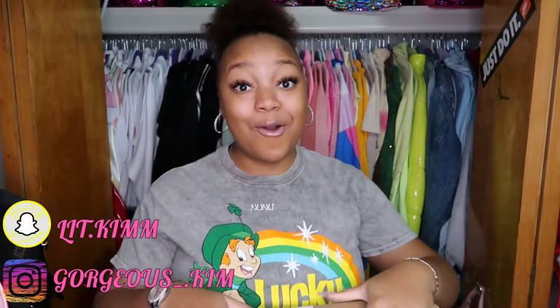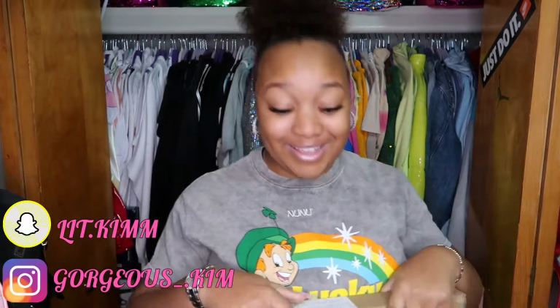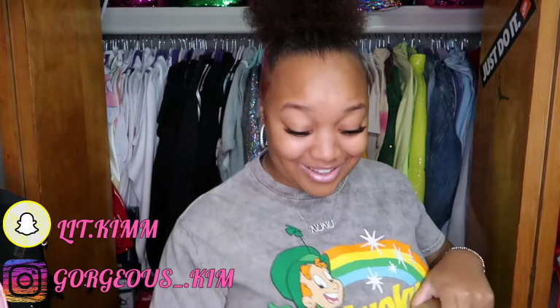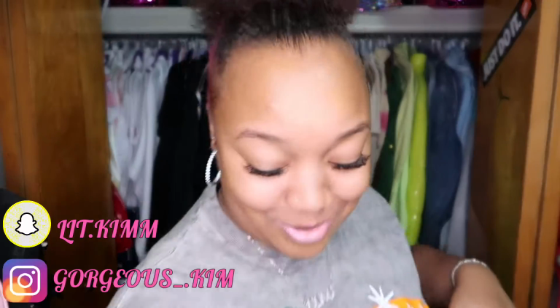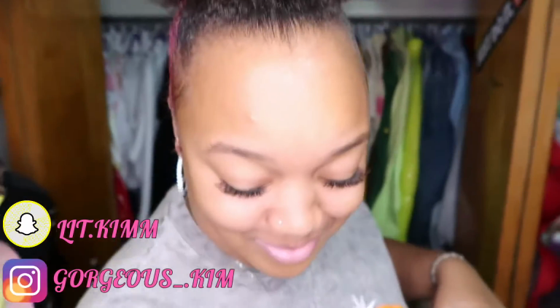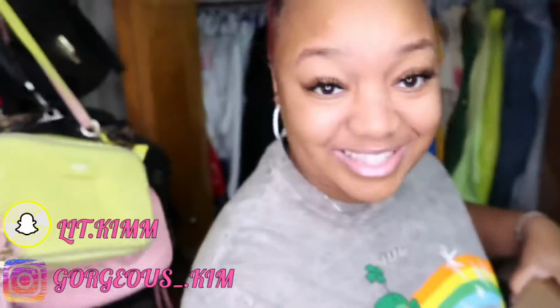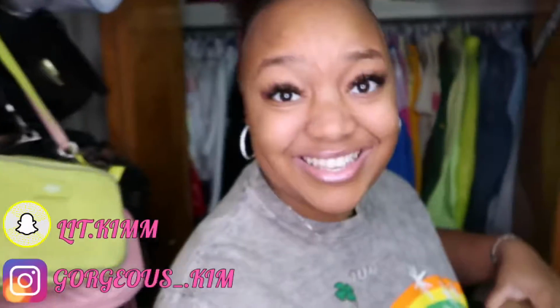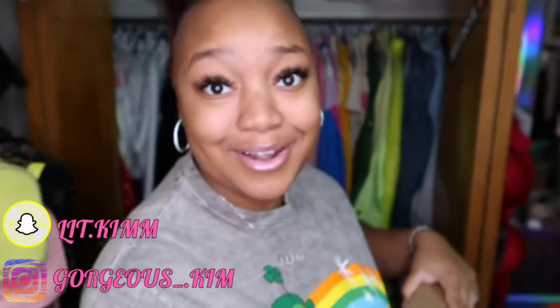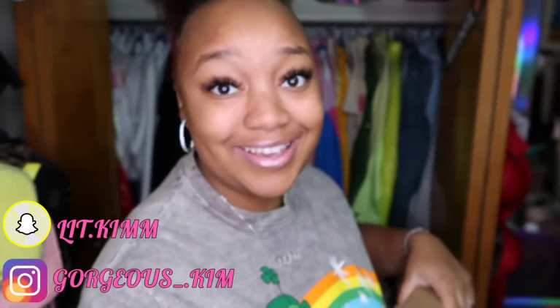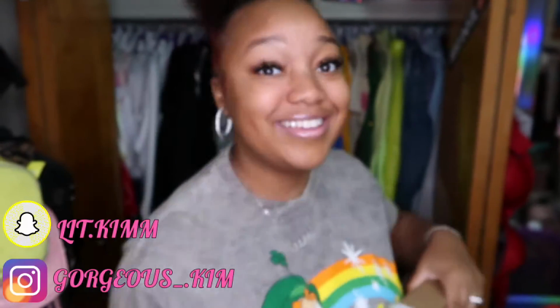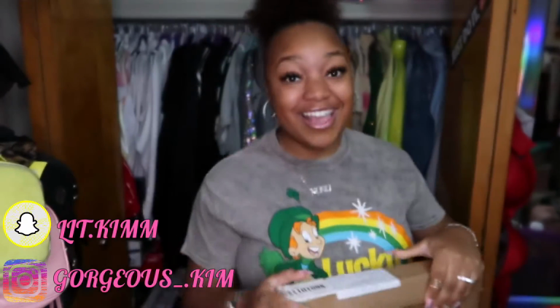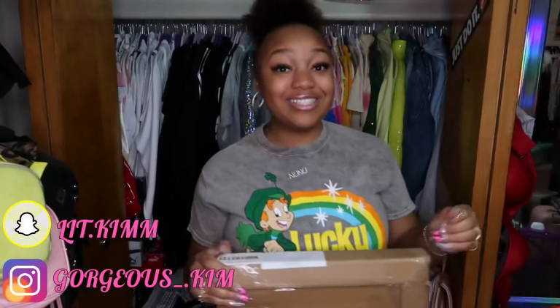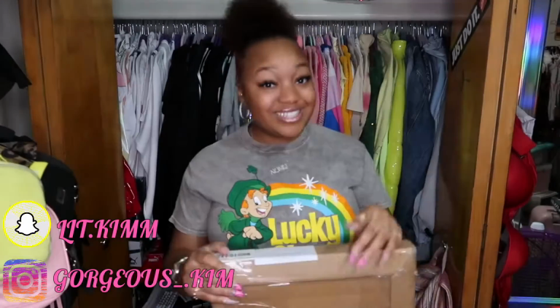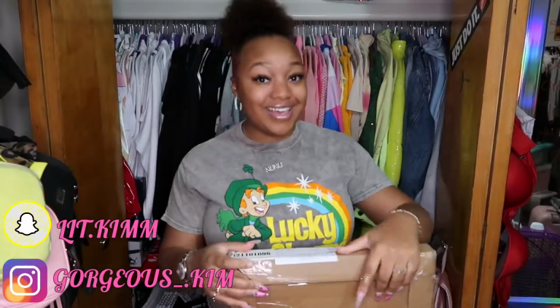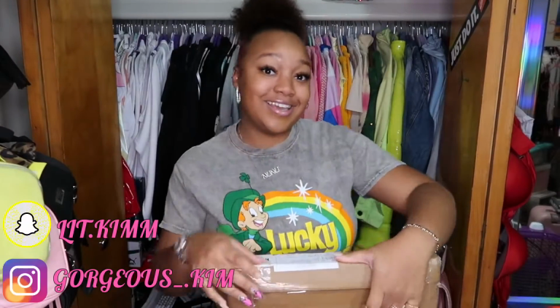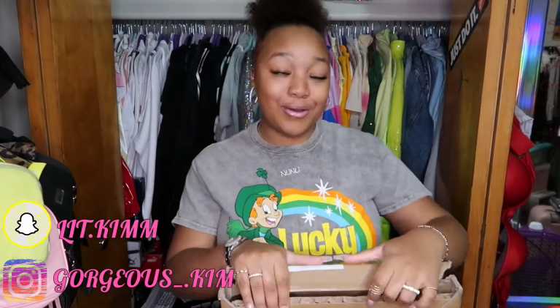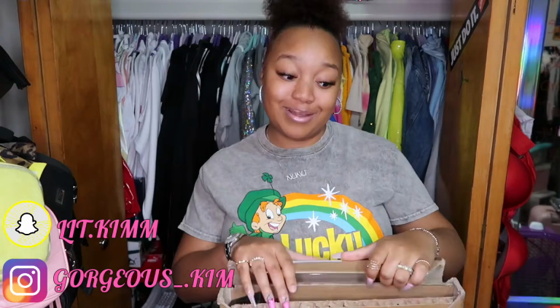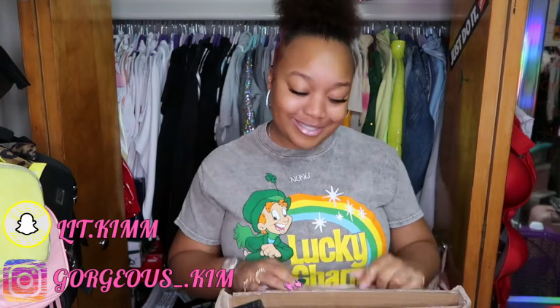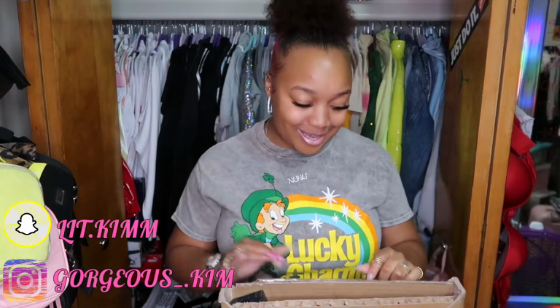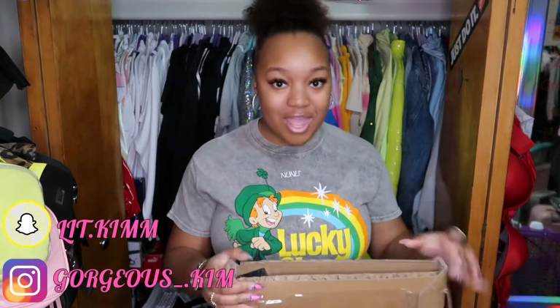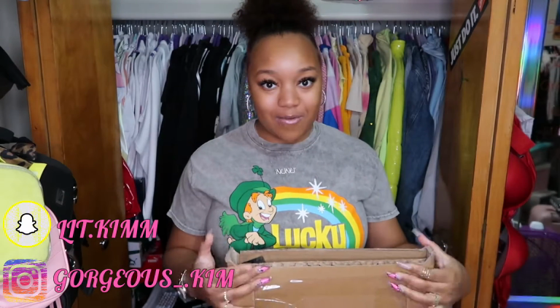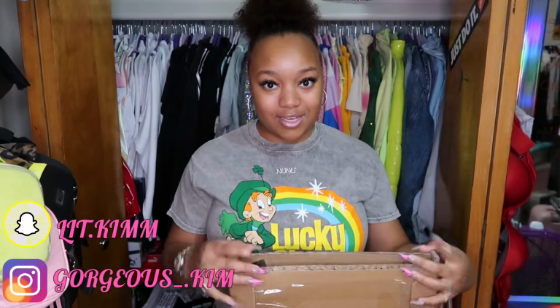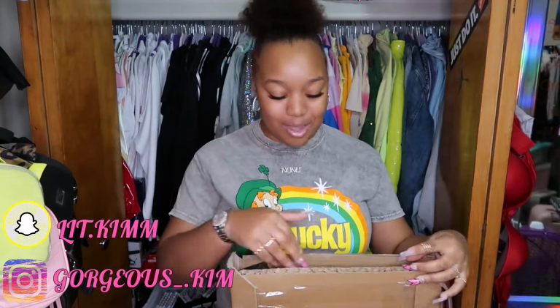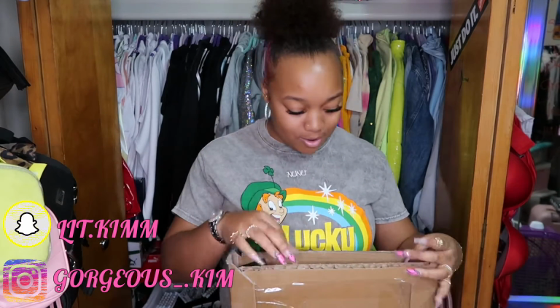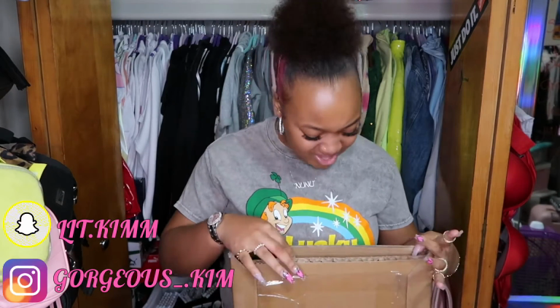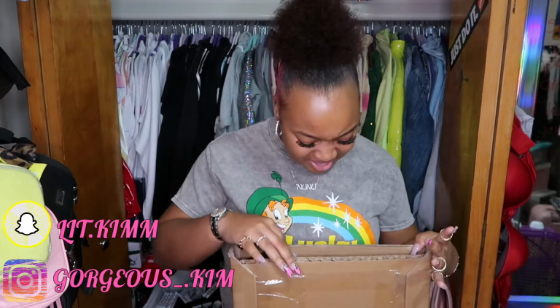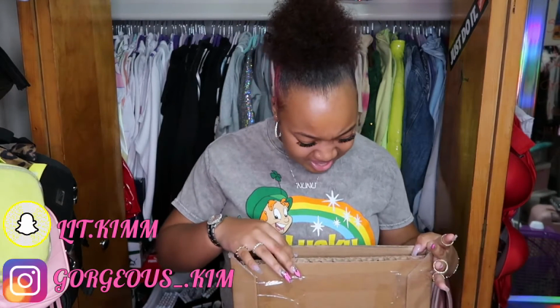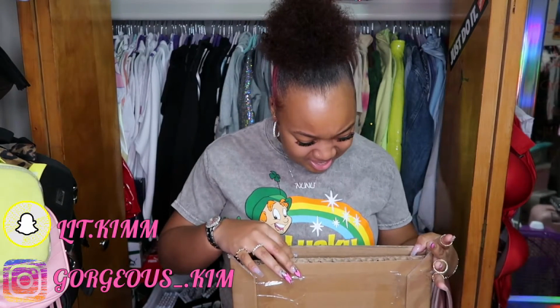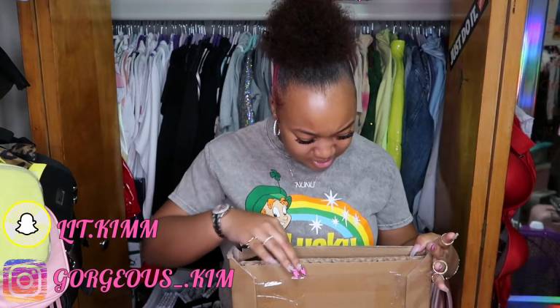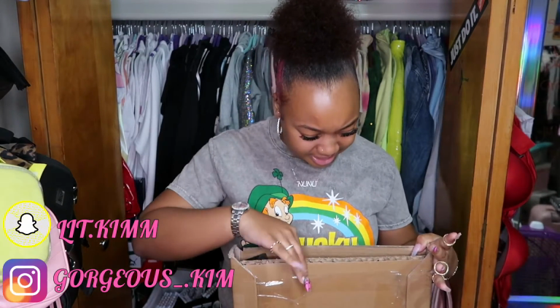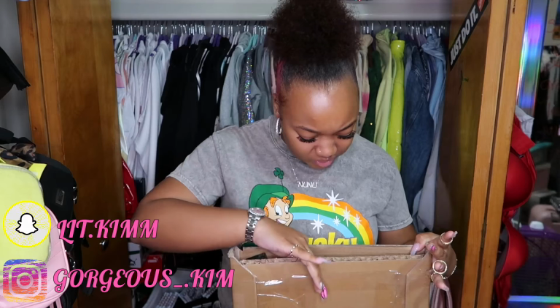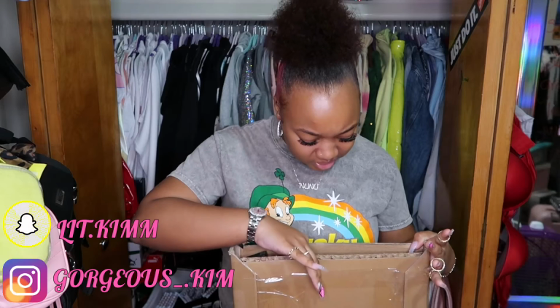I'm about to open it, y'all — about to open it with me. You're about to see, you know, like if this is legit, if it's everything everybody wants. I already cut the top part off and I just want to slide it out. Can I do it?